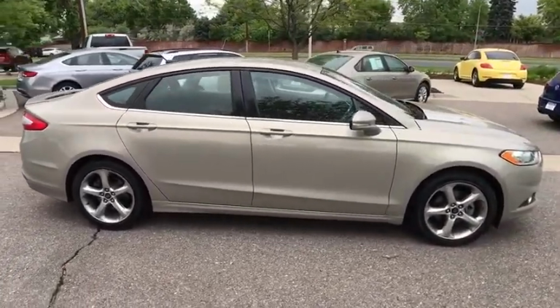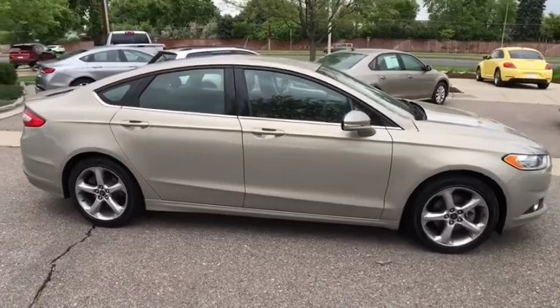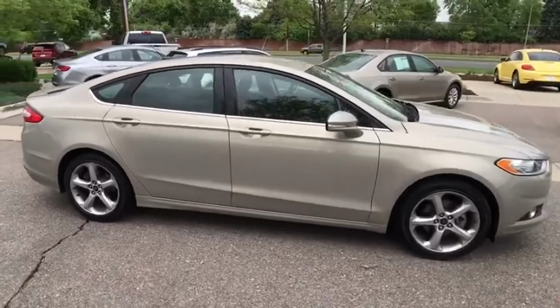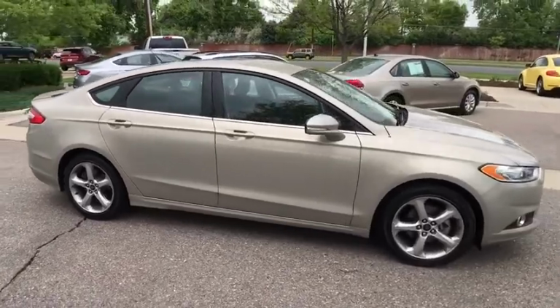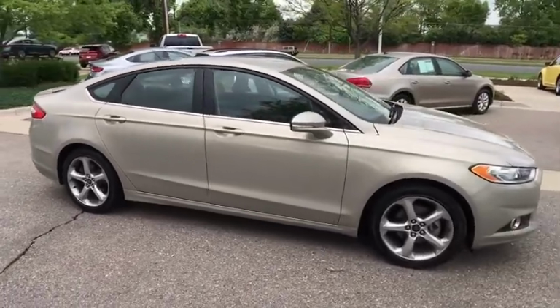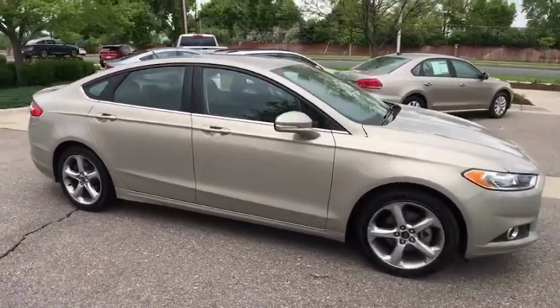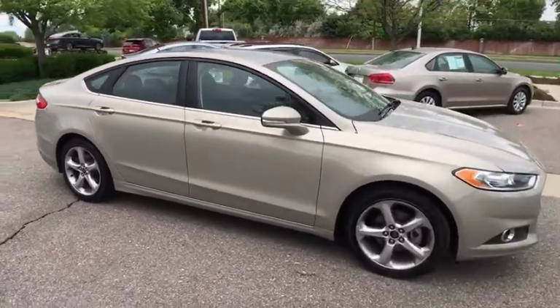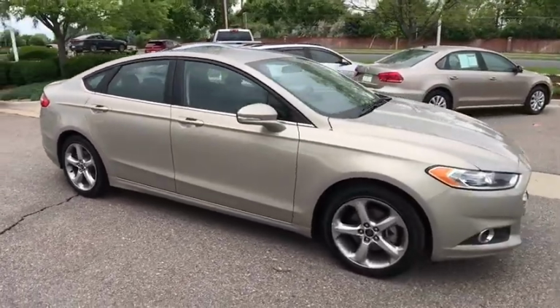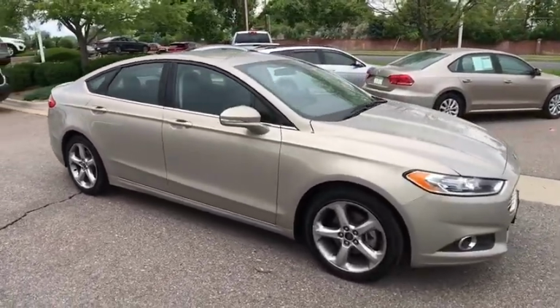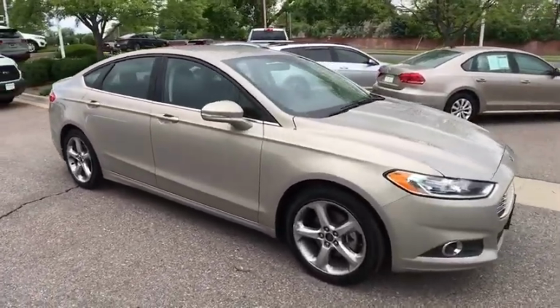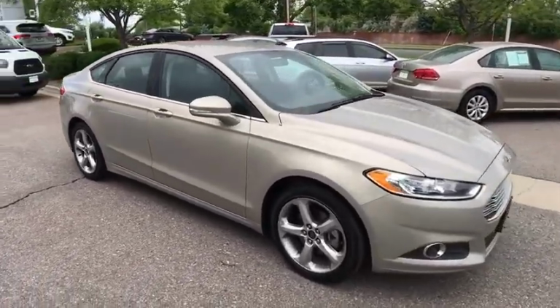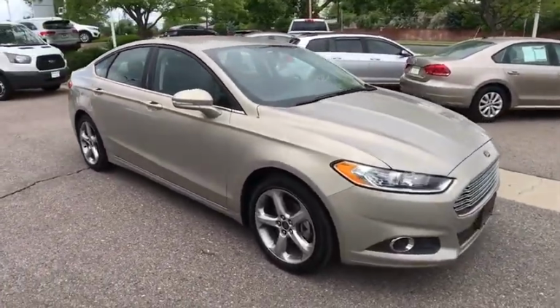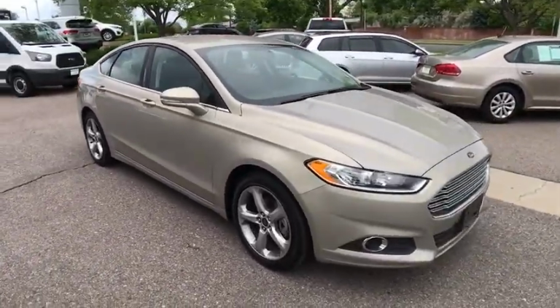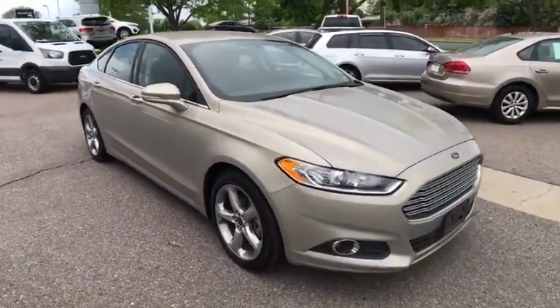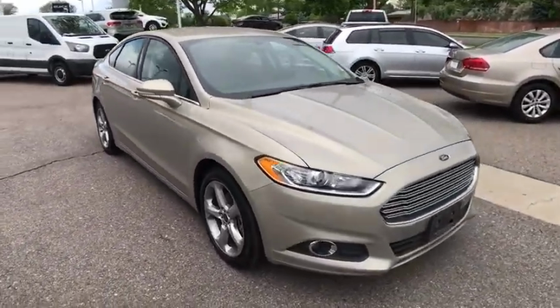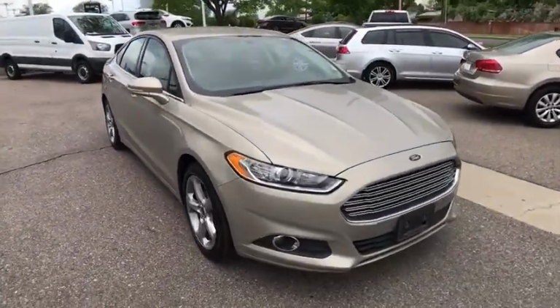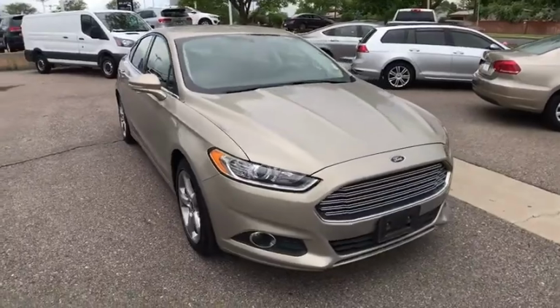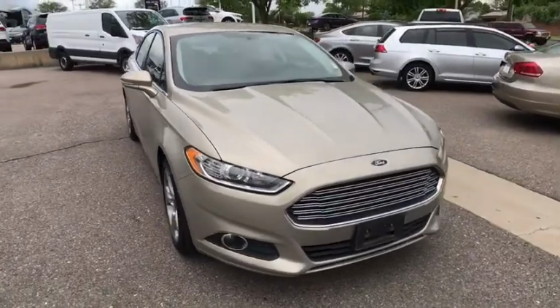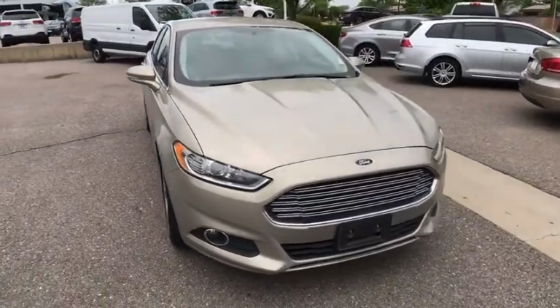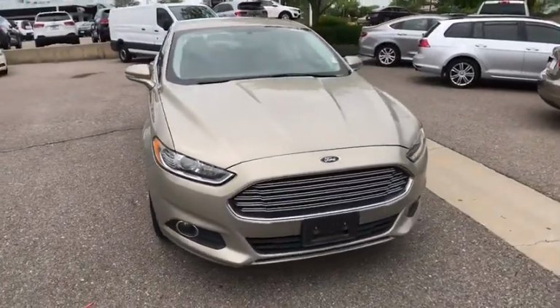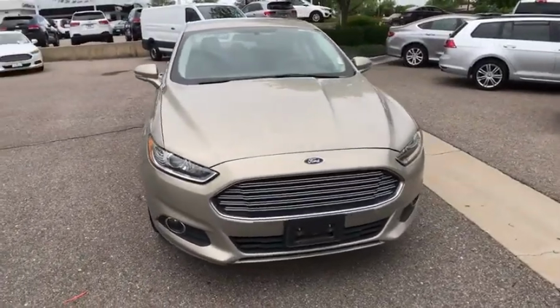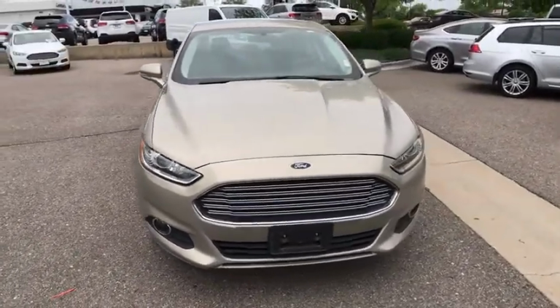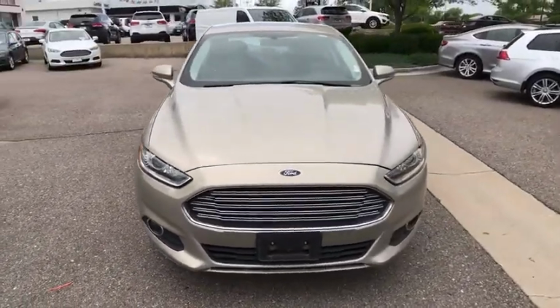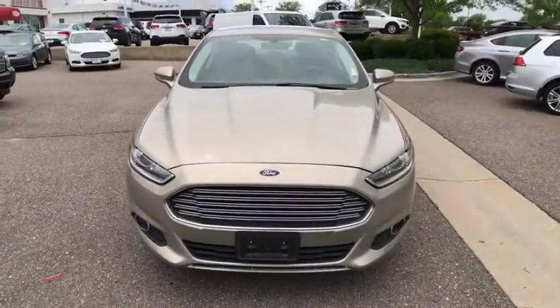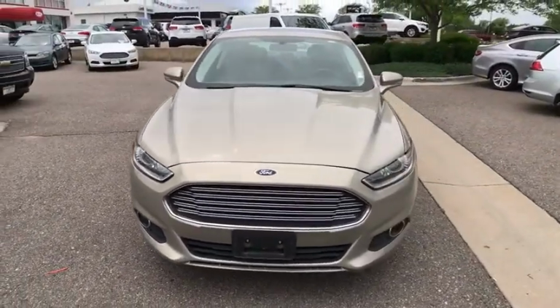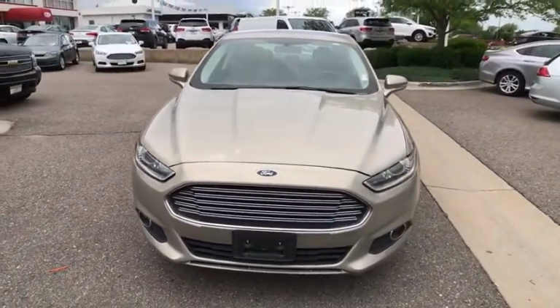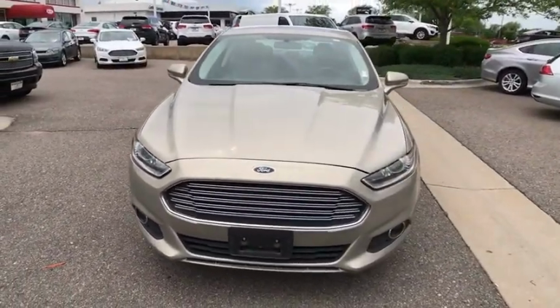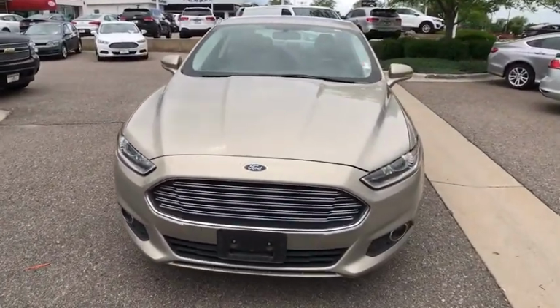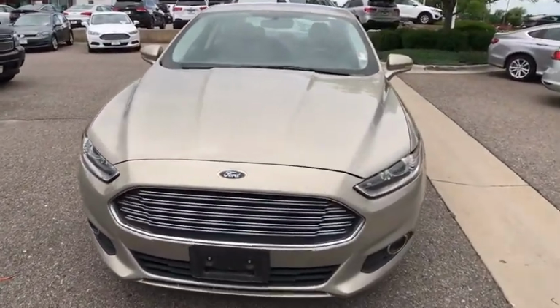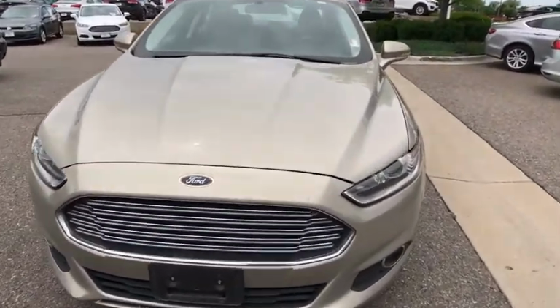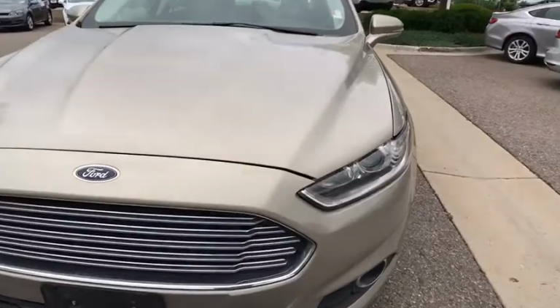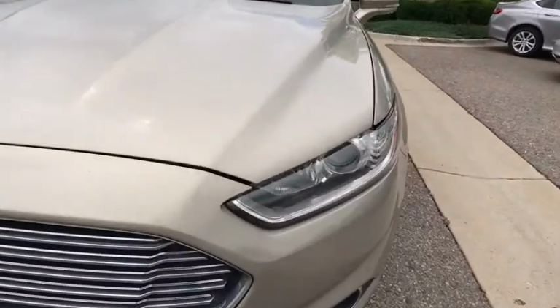This vehicle qualifies for Carfax buyback guarantee. If affordable style and reliability are what you're looking for, this vehicle couldn't be more perfect. Drive it today!